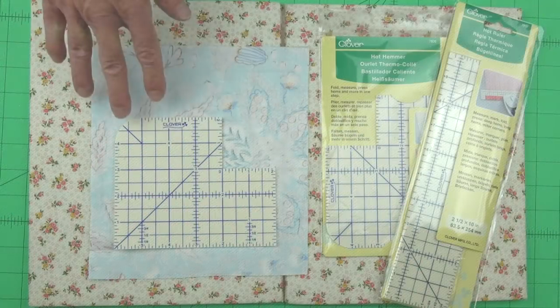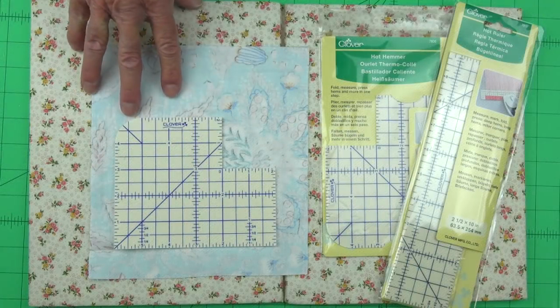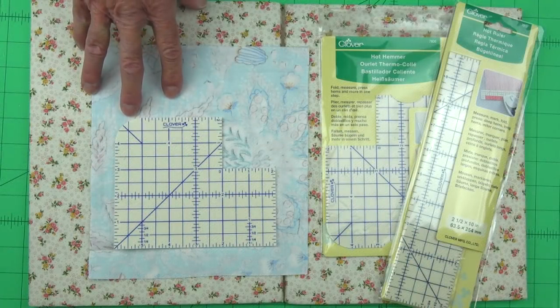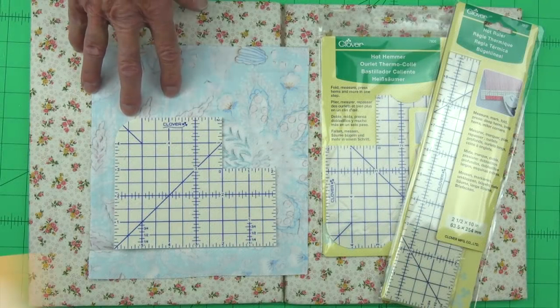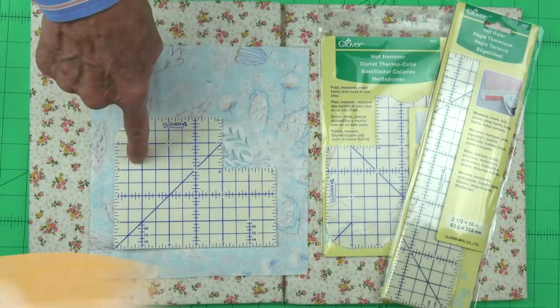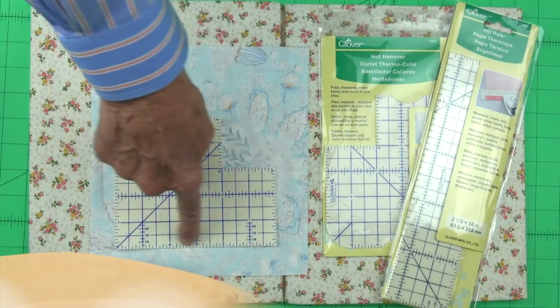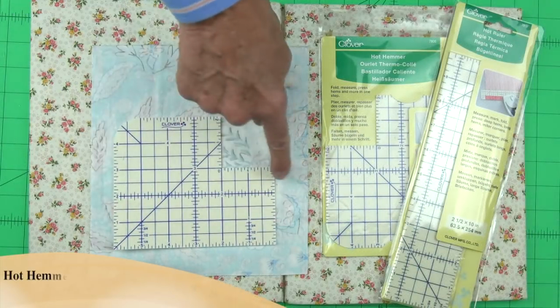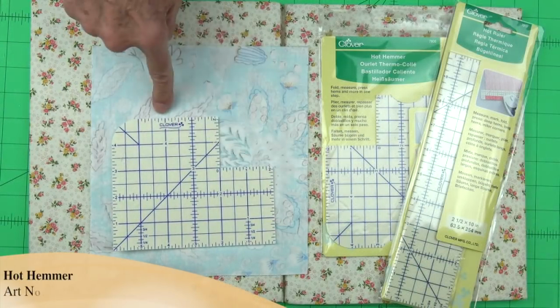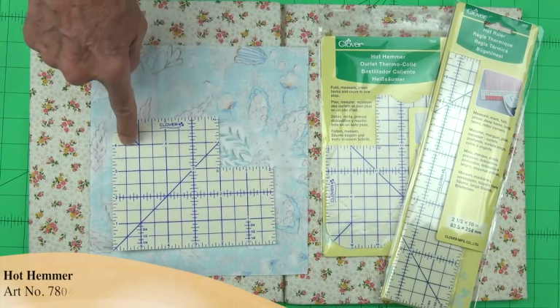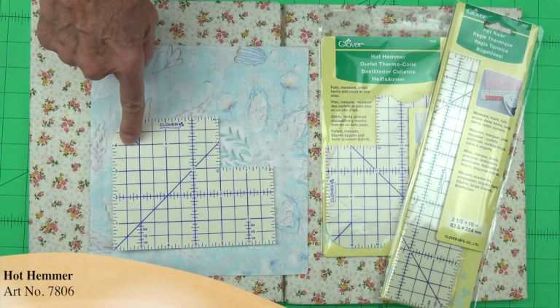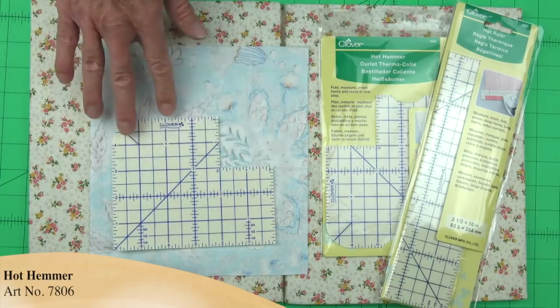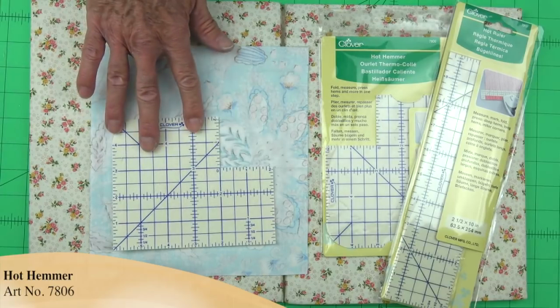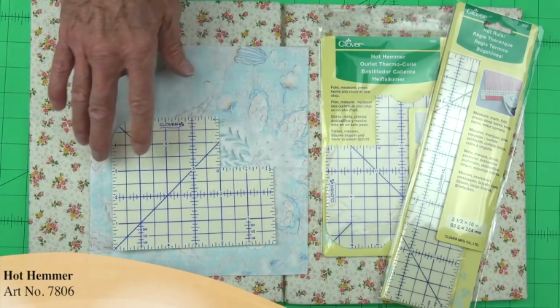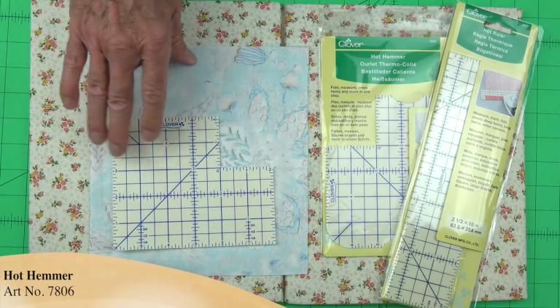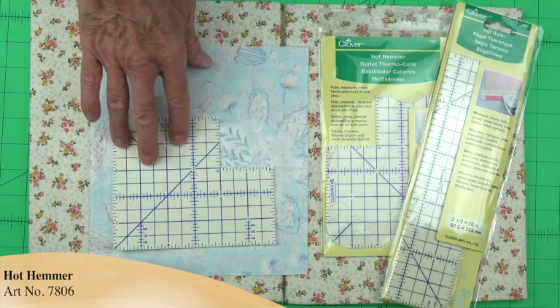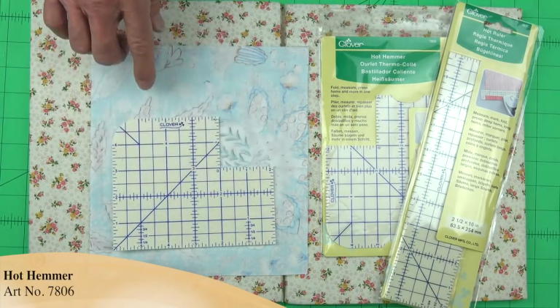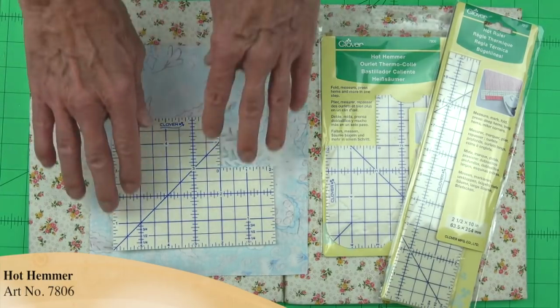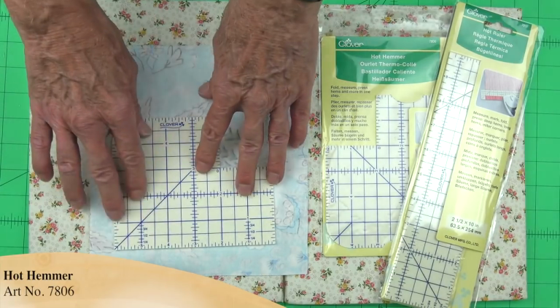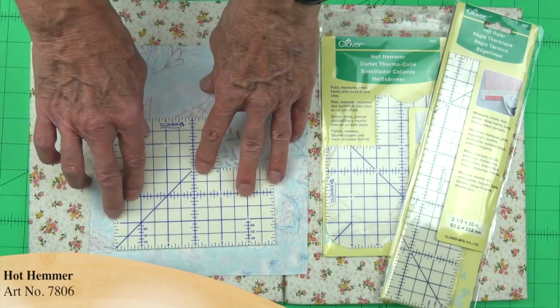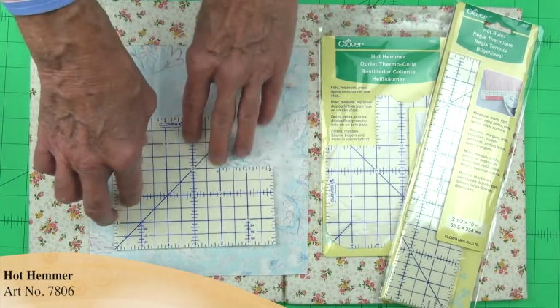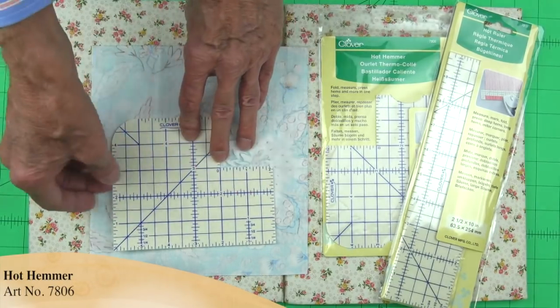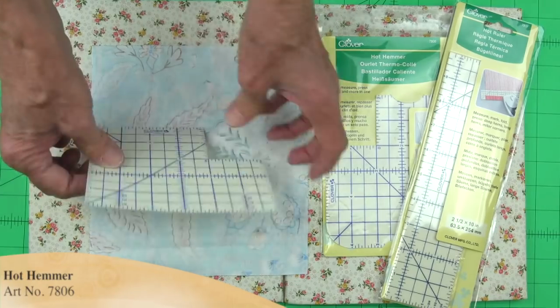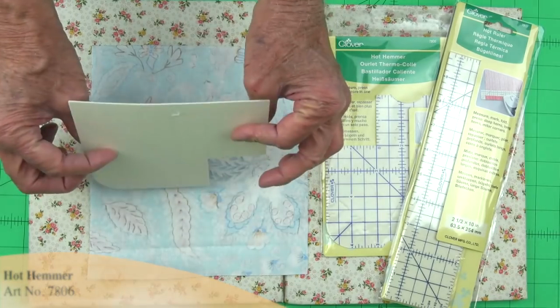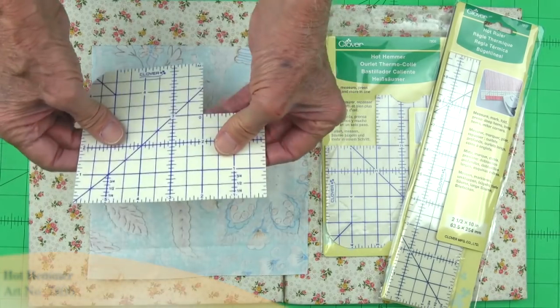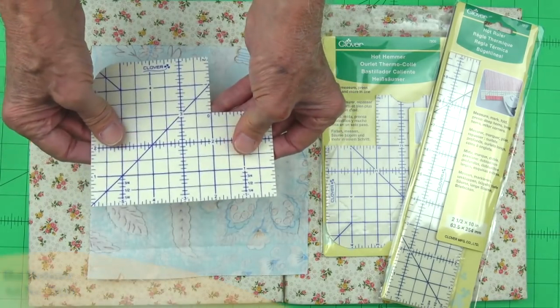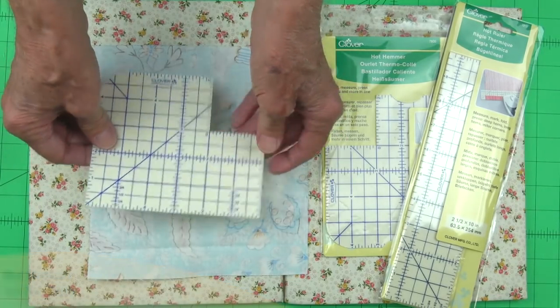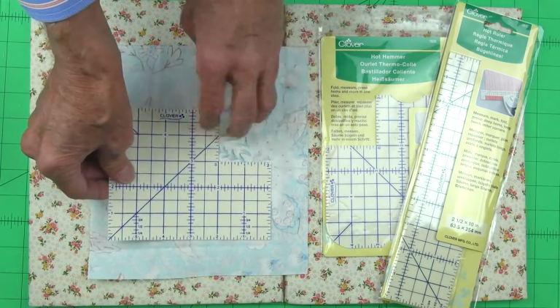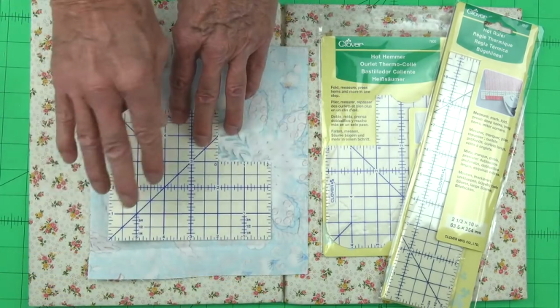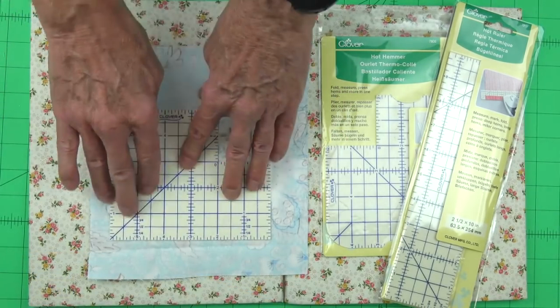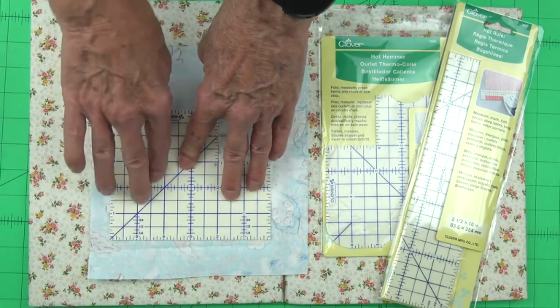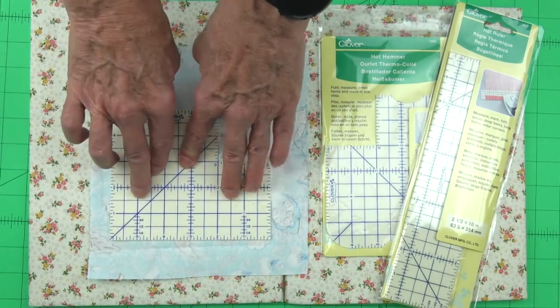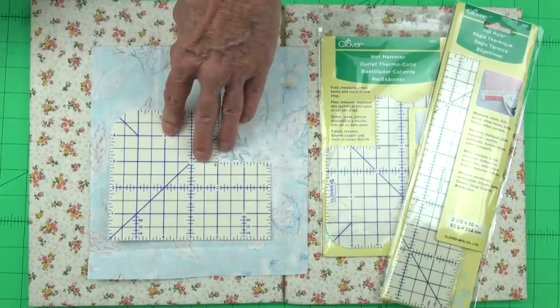This is Clover's Hot Hammer. The first thing anyone ever notices about this is the shape, but I want to talk about the shape and the importance of that later. The first thing I'd like to talk about is the construction. It's actually made out of a nylon fiberboard, and it has a couple very unique features.